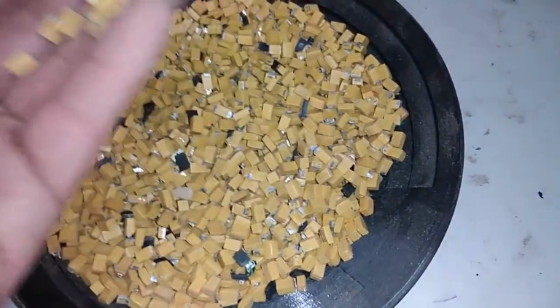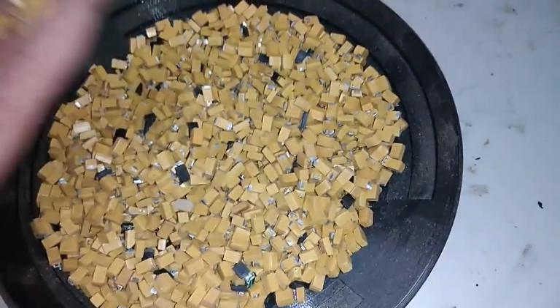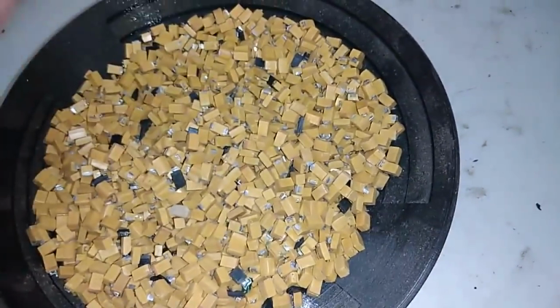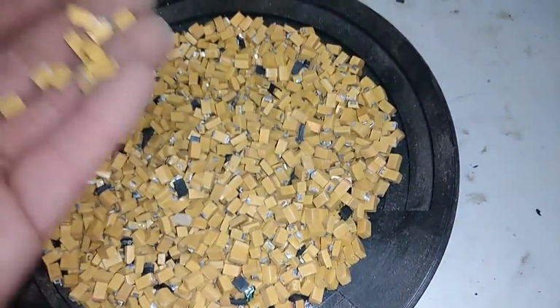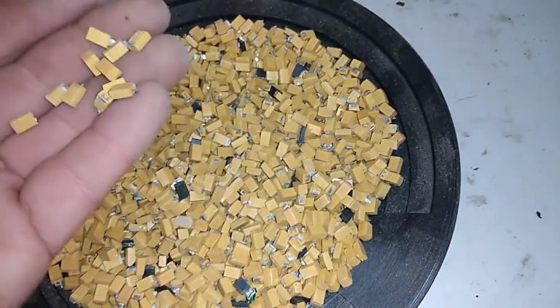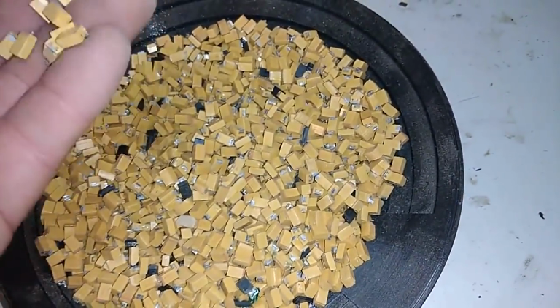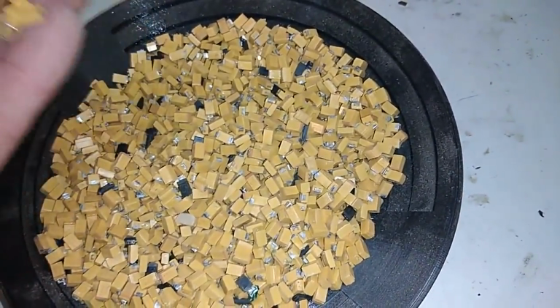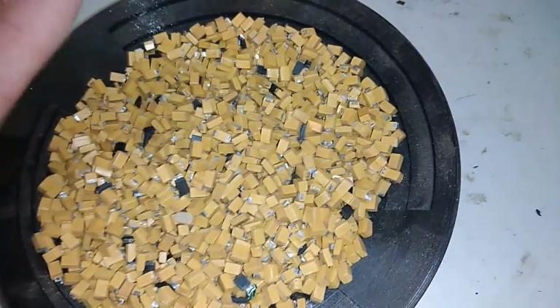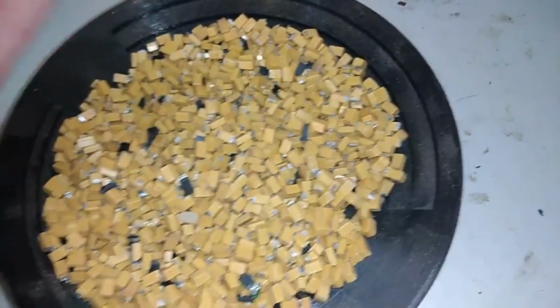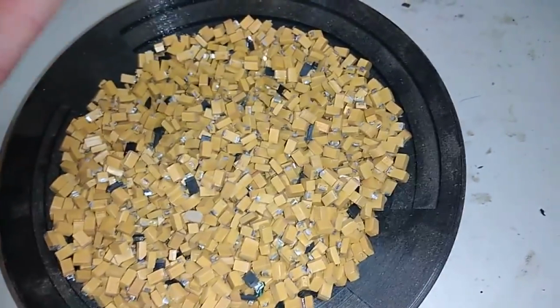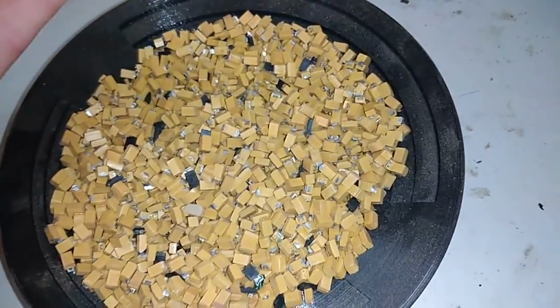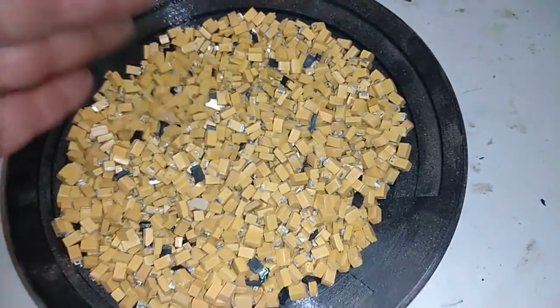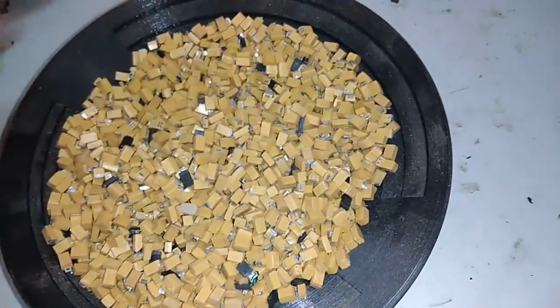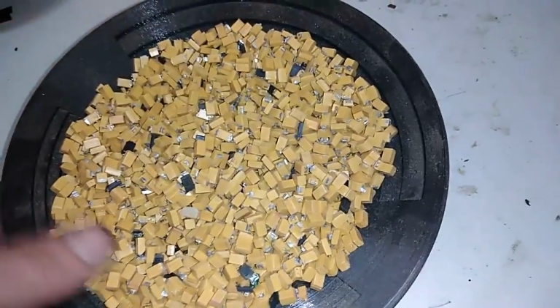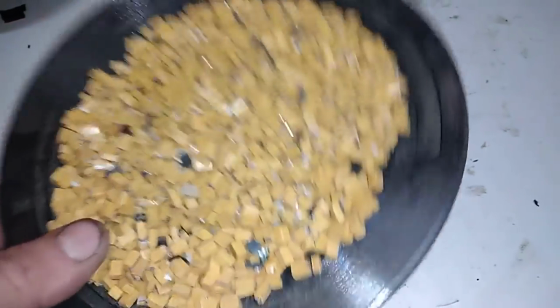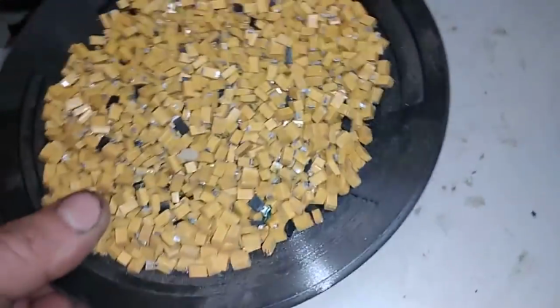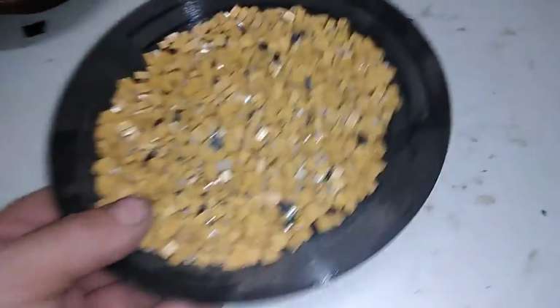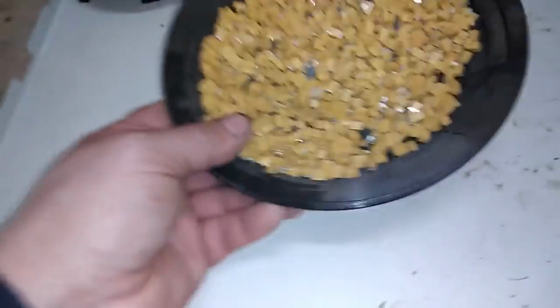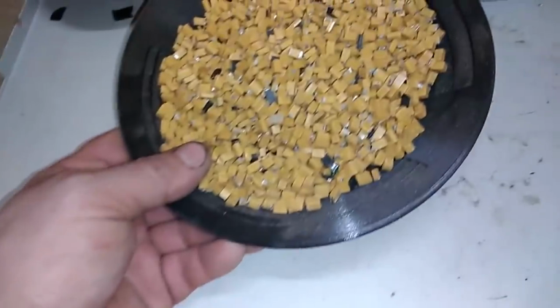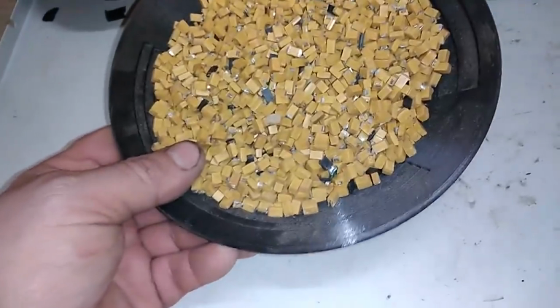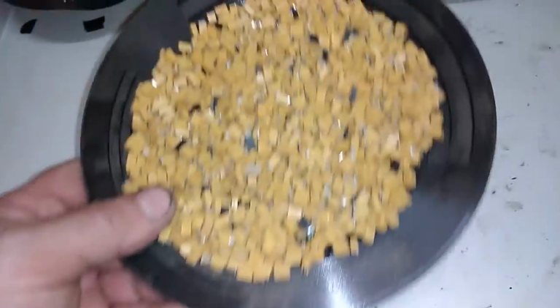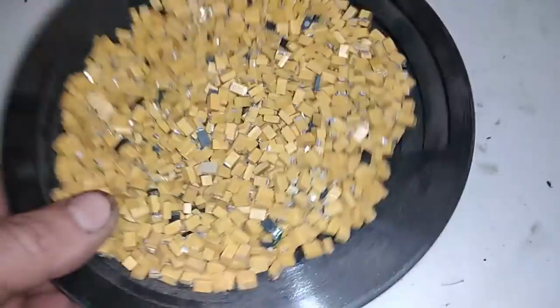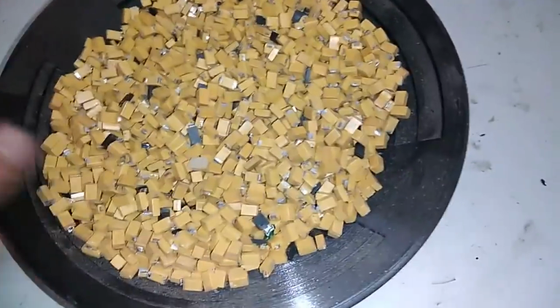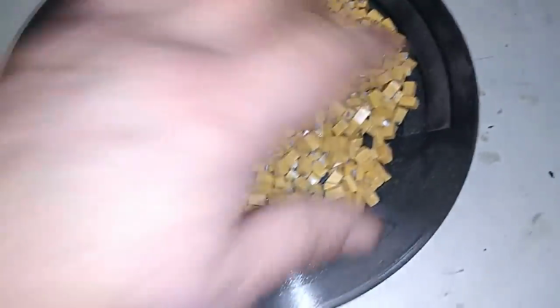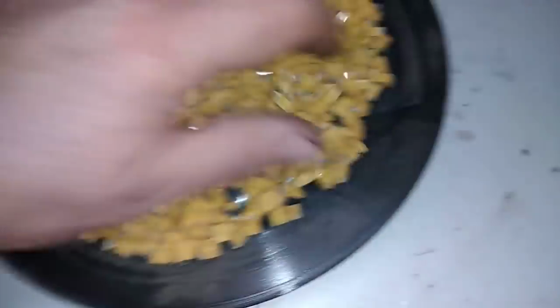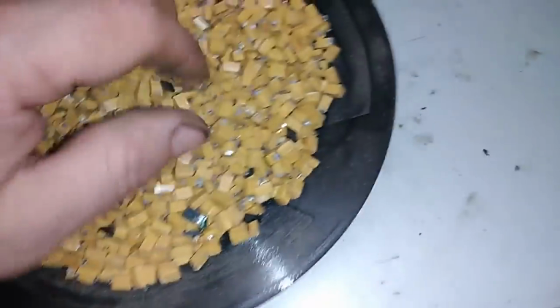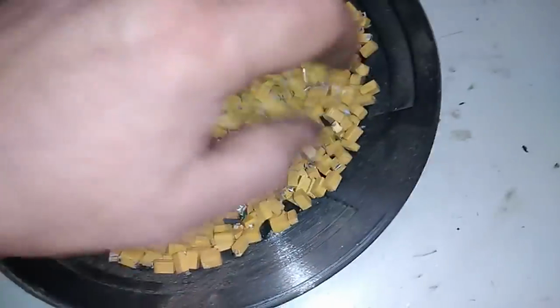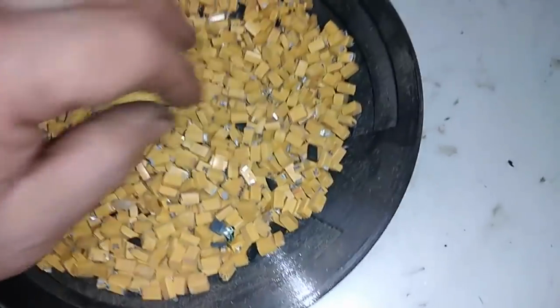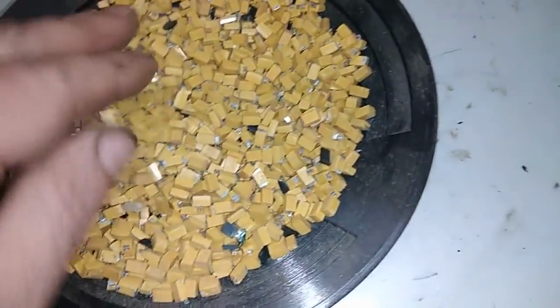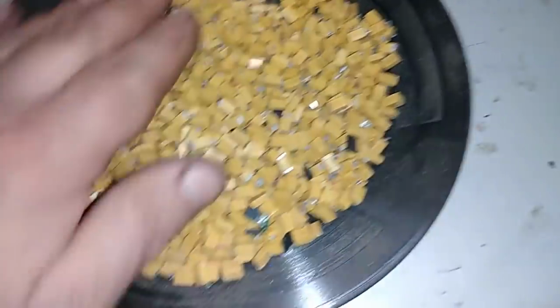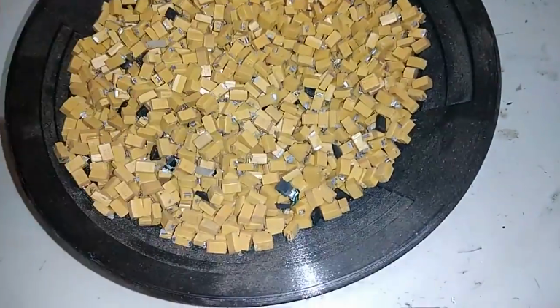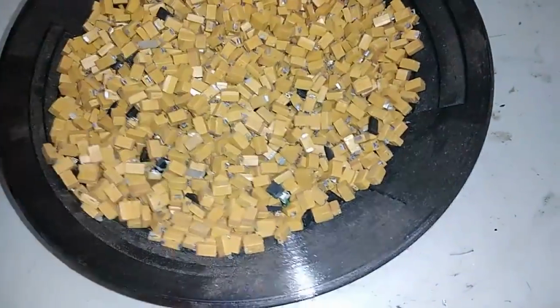This is all from that 500 modem, so you can see by my hand how much I have.